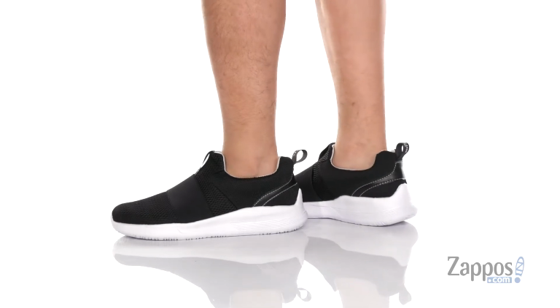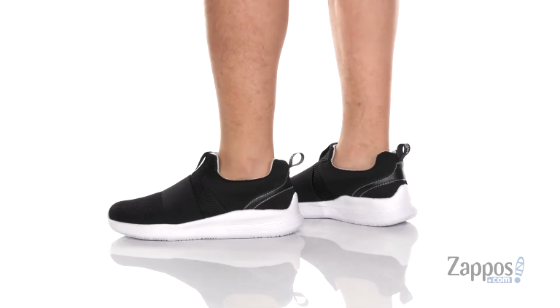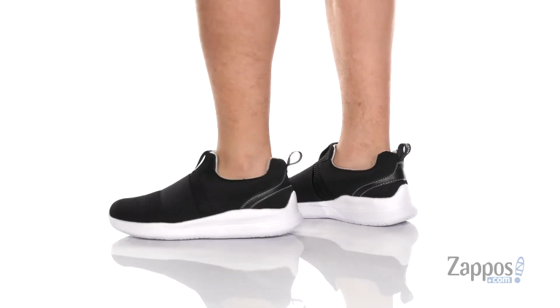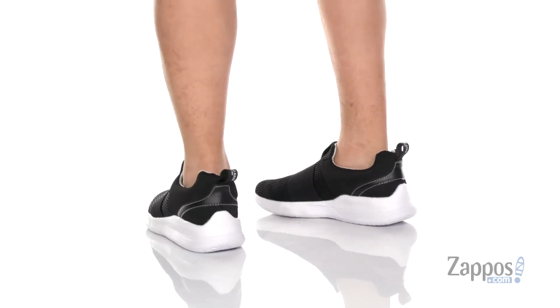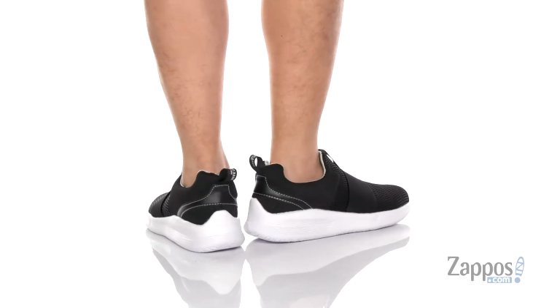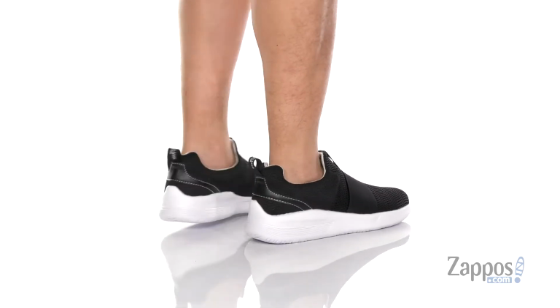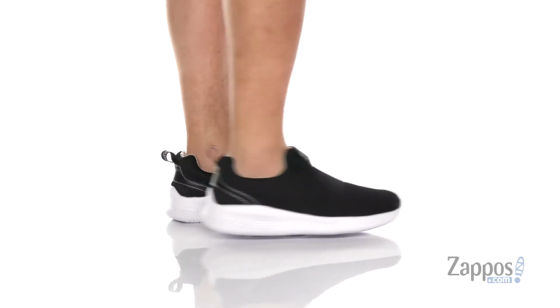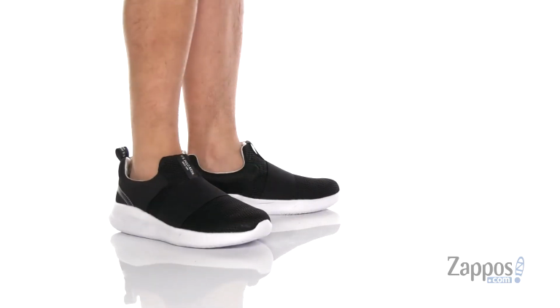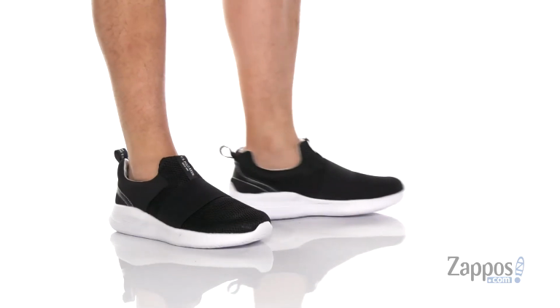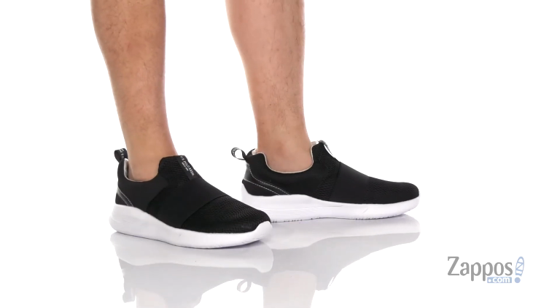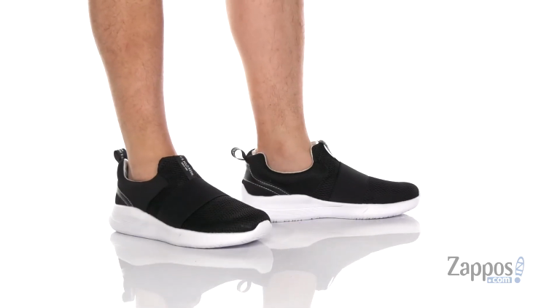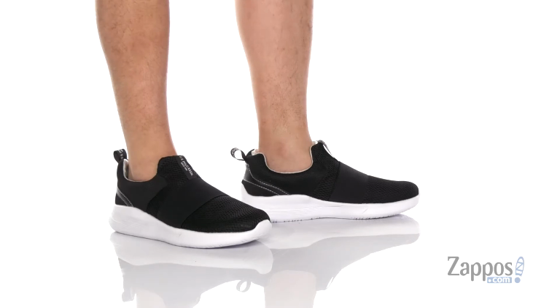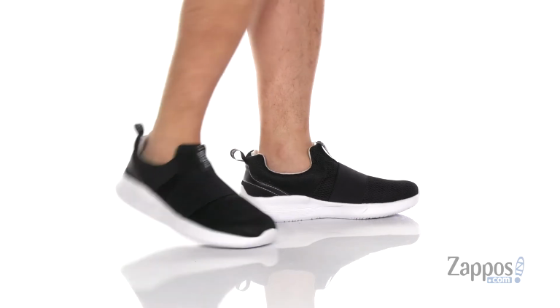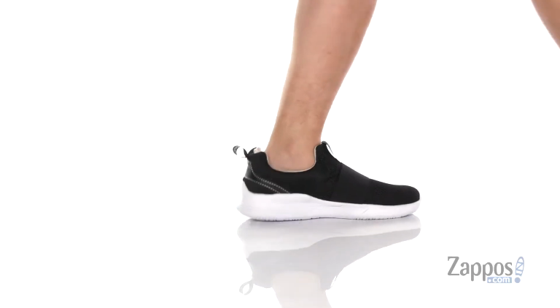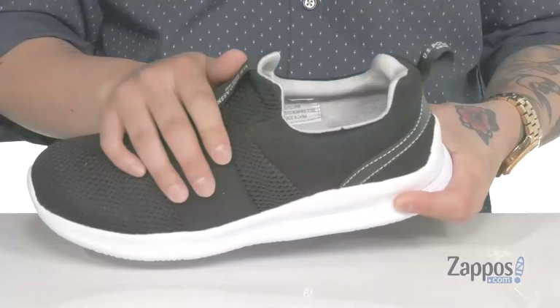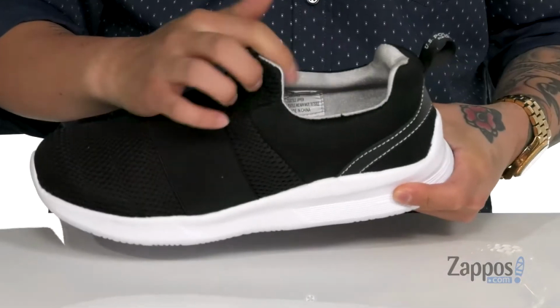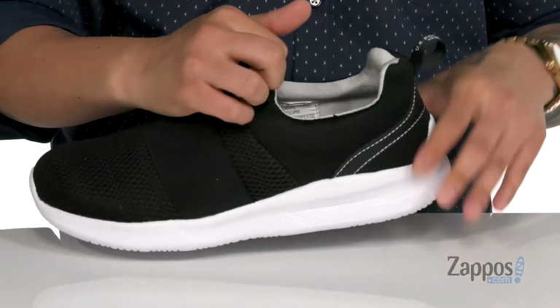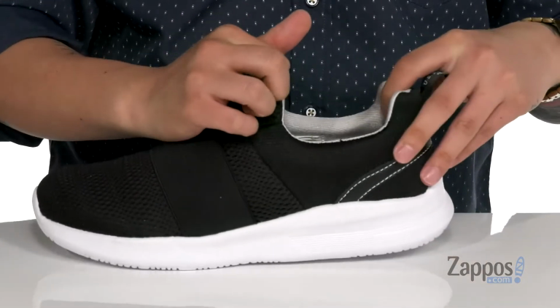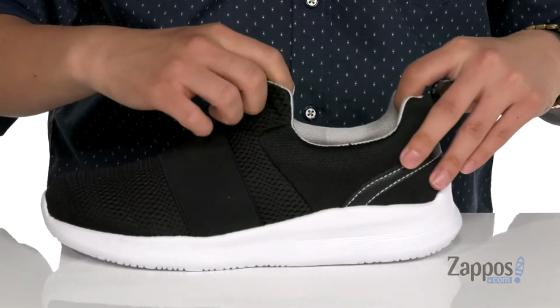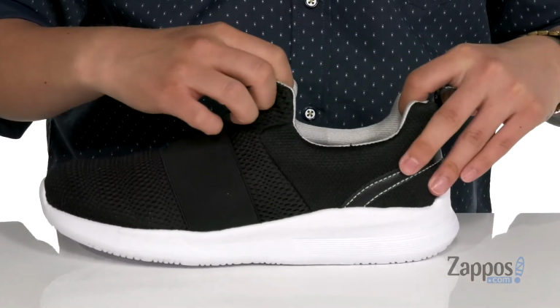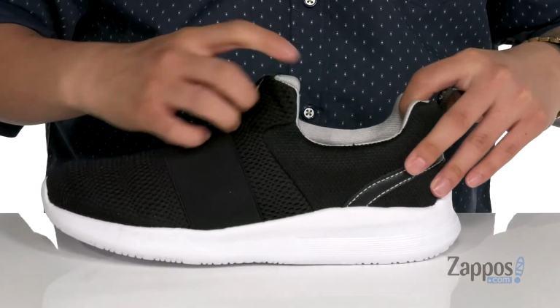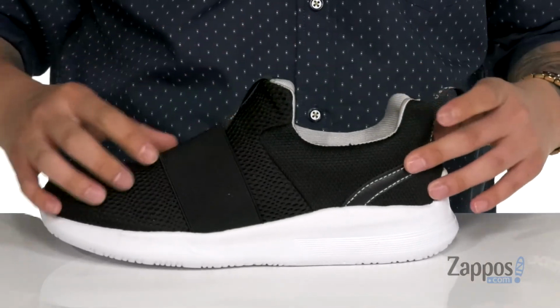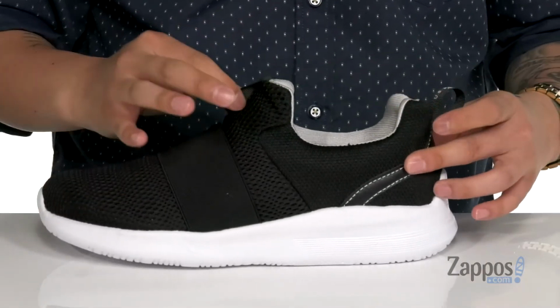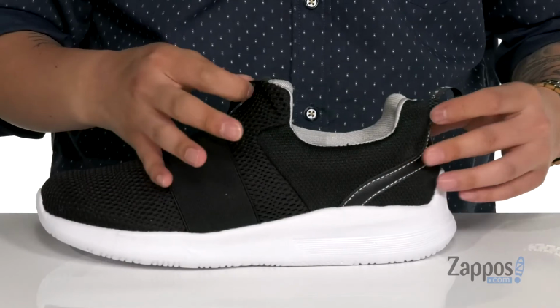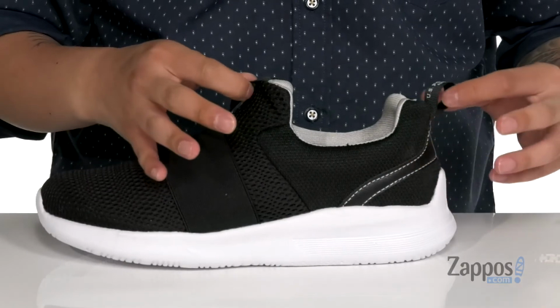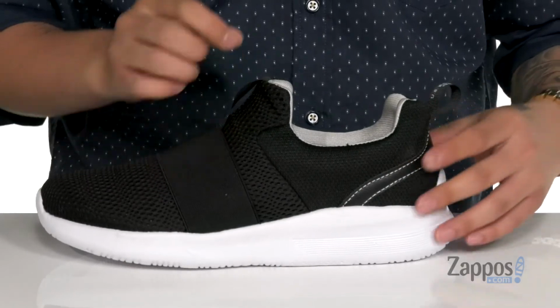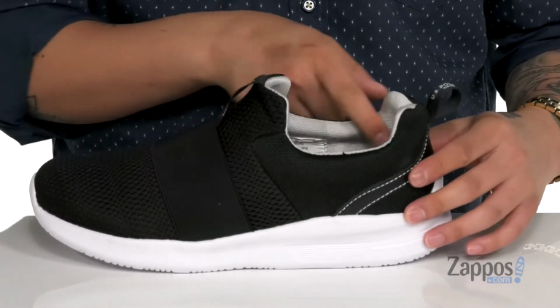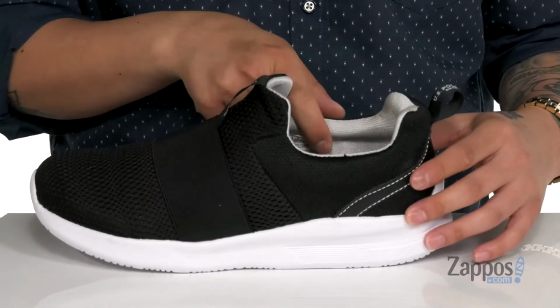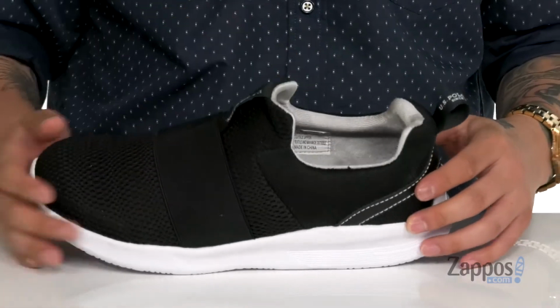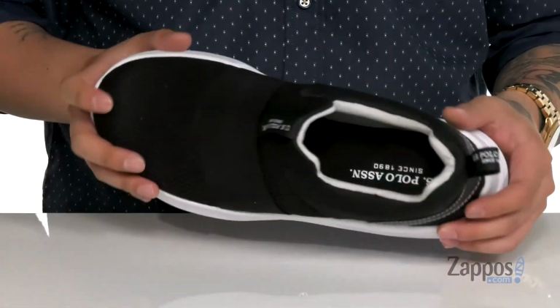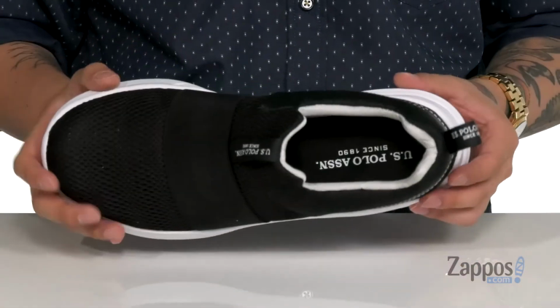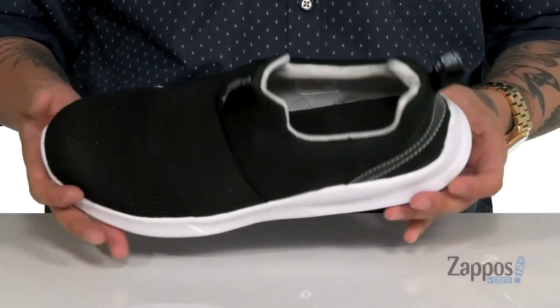This lightweight shoe from US Polo Association features a breathable mesh upper with a large stretchy band across the top half of the shoe for a secure fit. The tongue and collar is one piece for a sock-like fit around the foot. Full tabs located at the tongue and heel with a soft fabric lining. A cushioned footbed works great